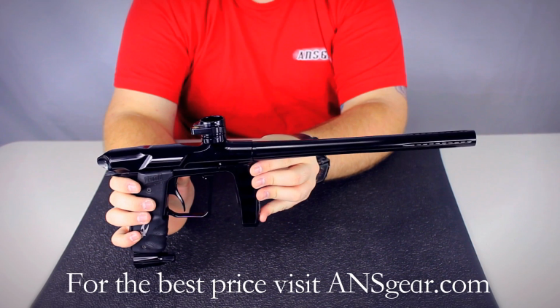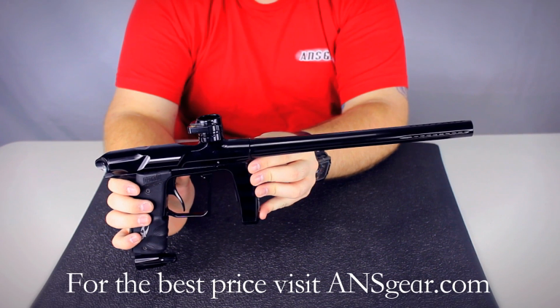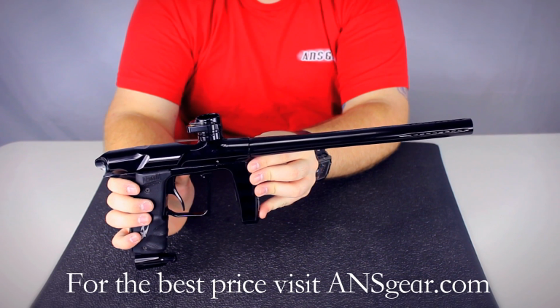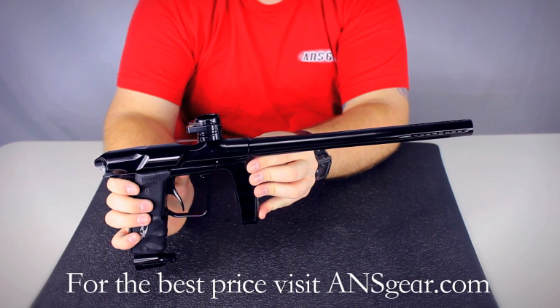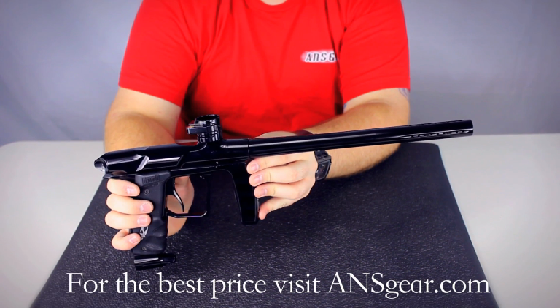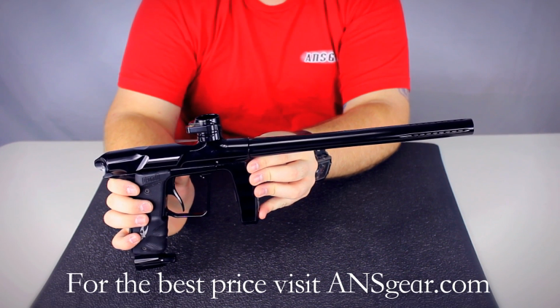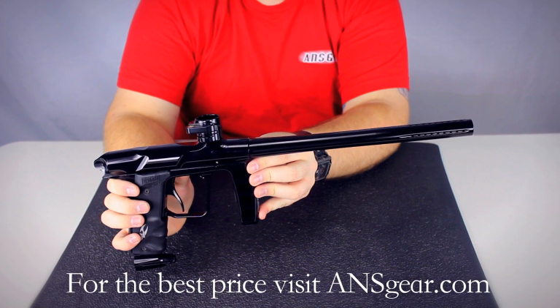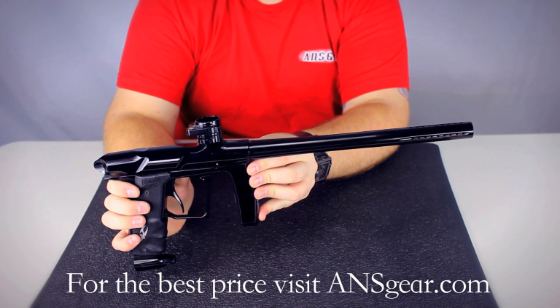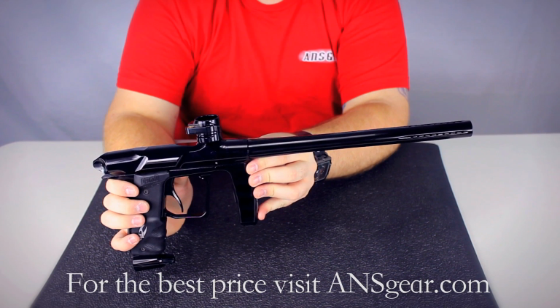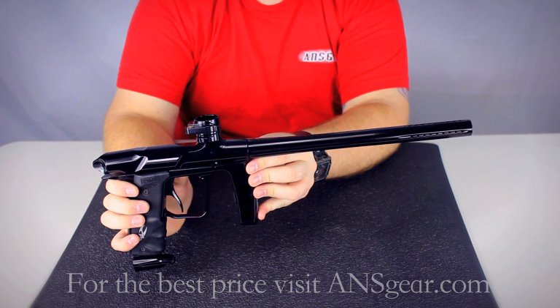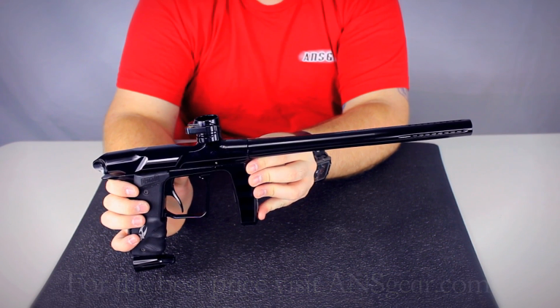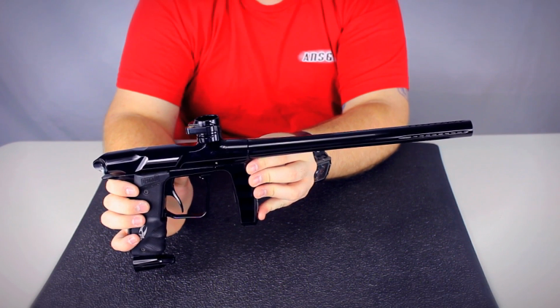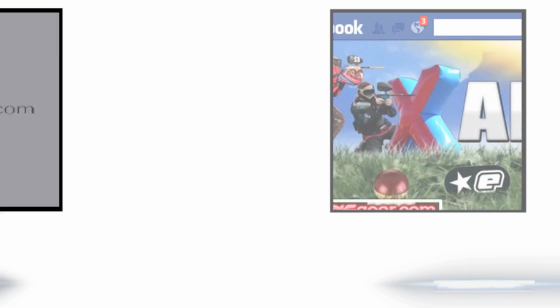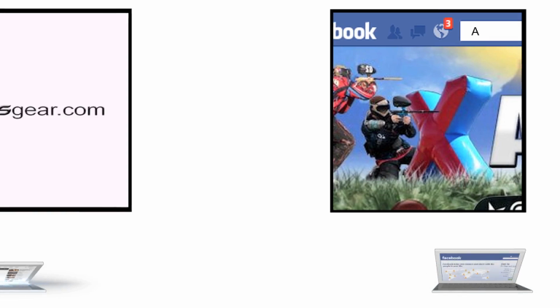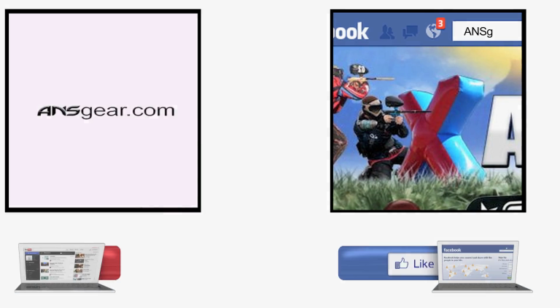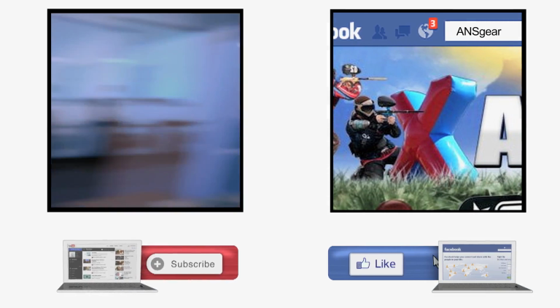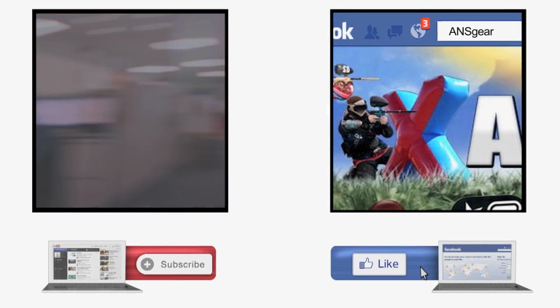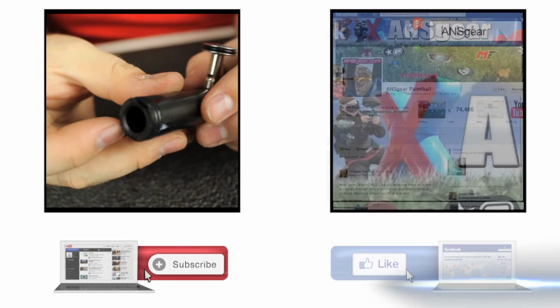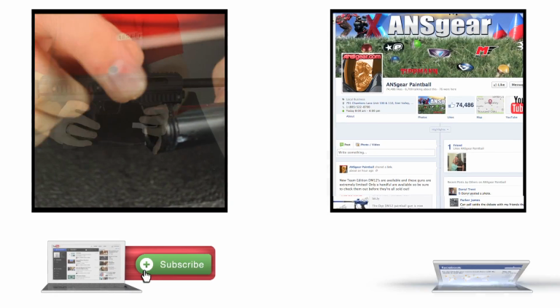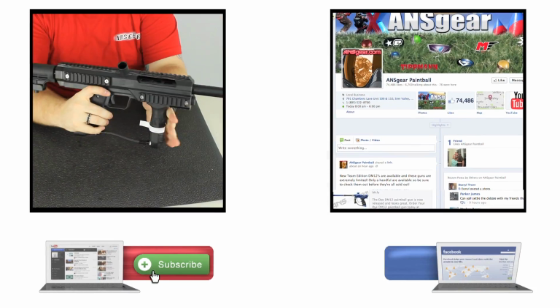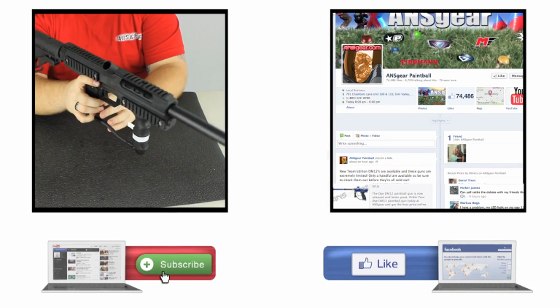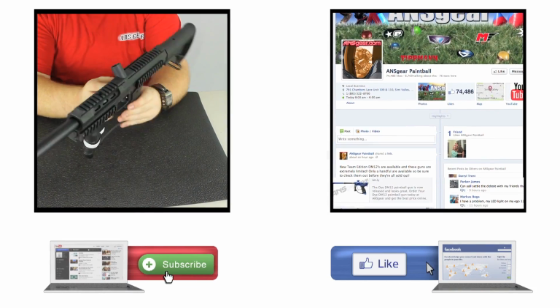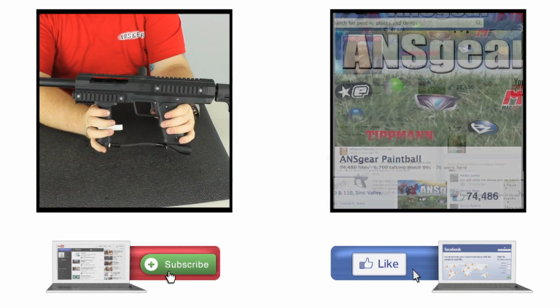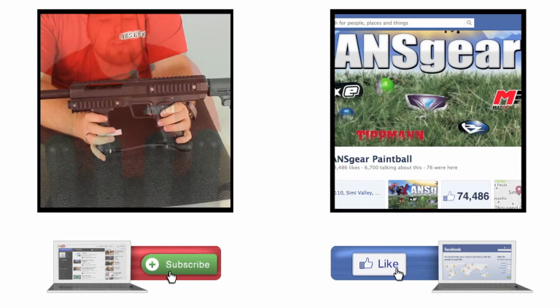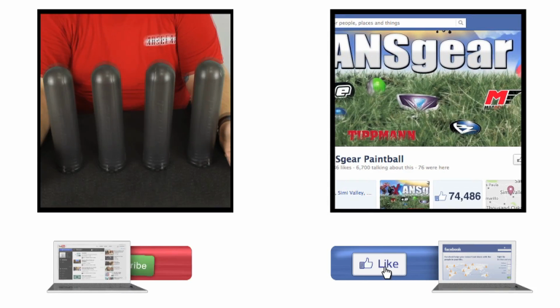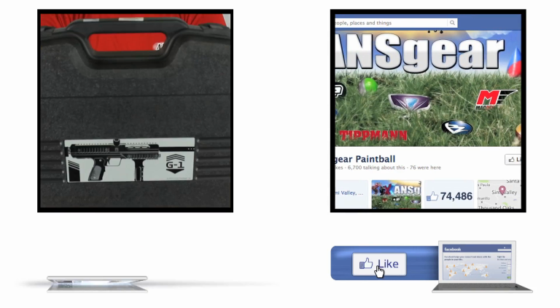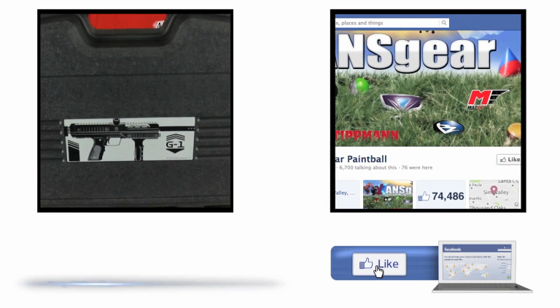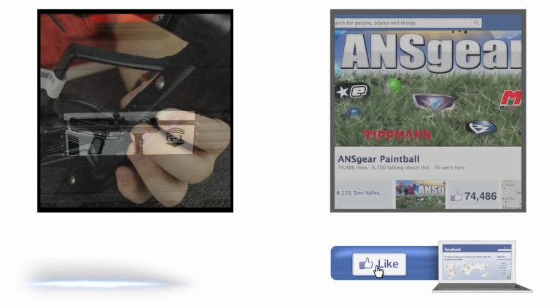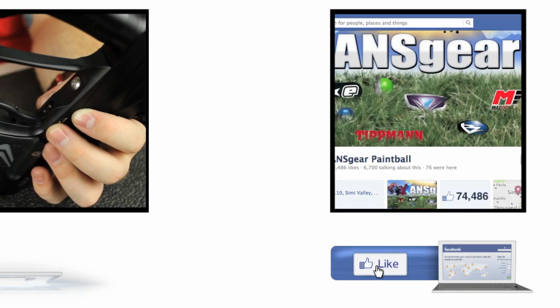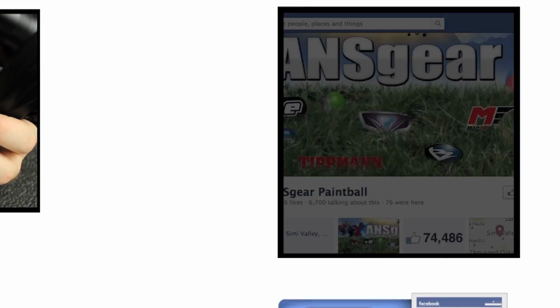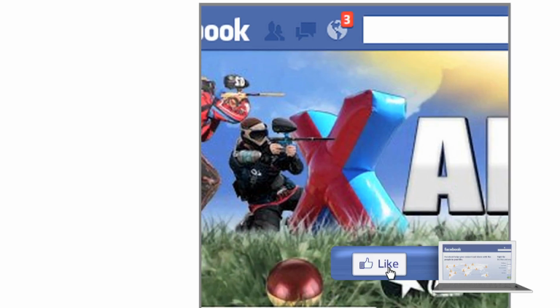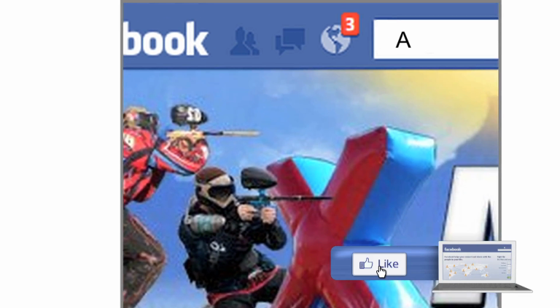You can pick up the Valken Proton Paintball Marker at ansgear.com. To stay up to date on all the current videos, don't forget to subscribe to the ANS Gear YouTube channel and also like us on Facebook.